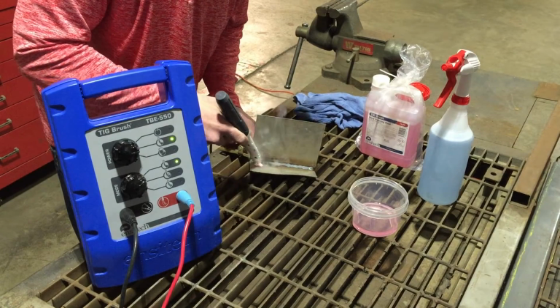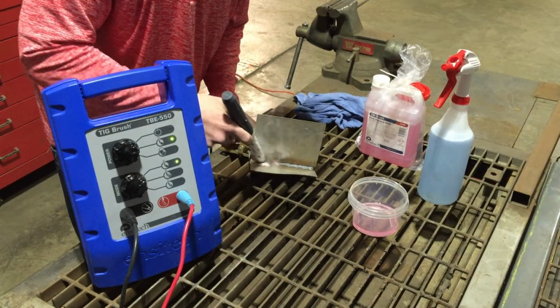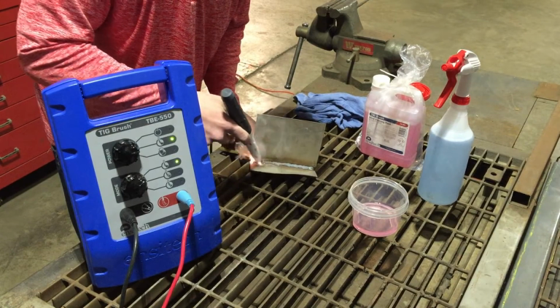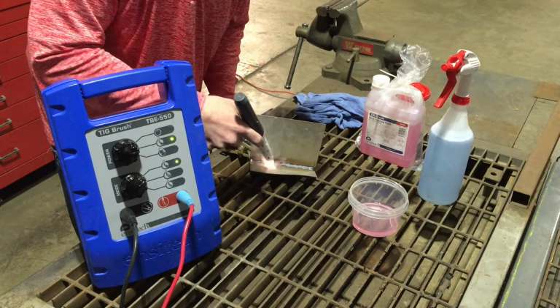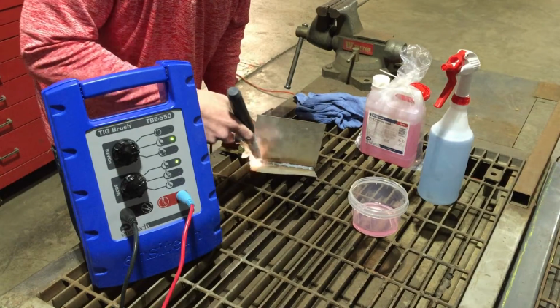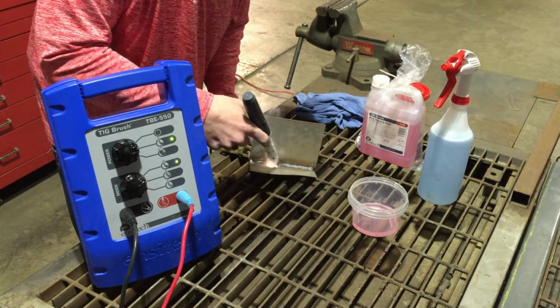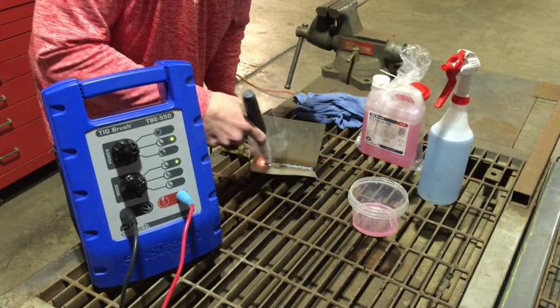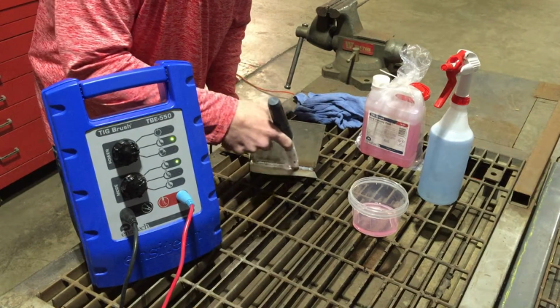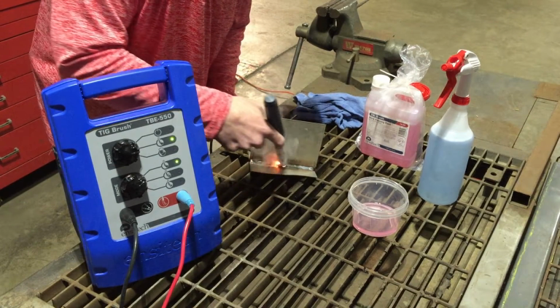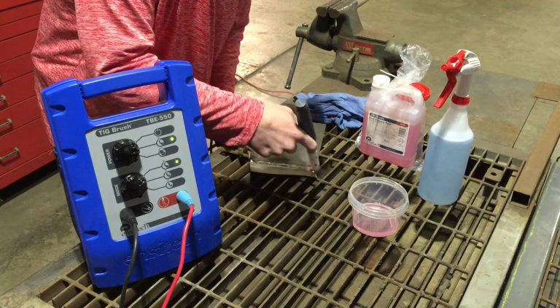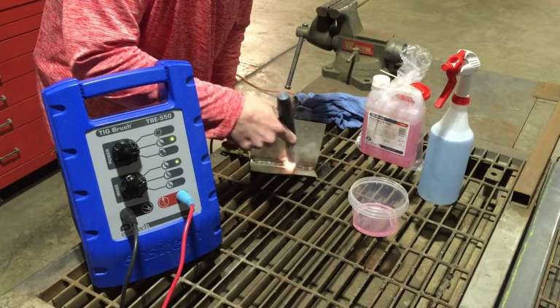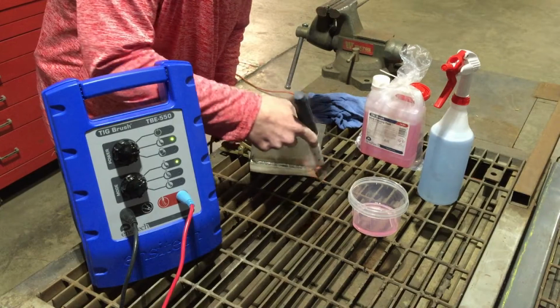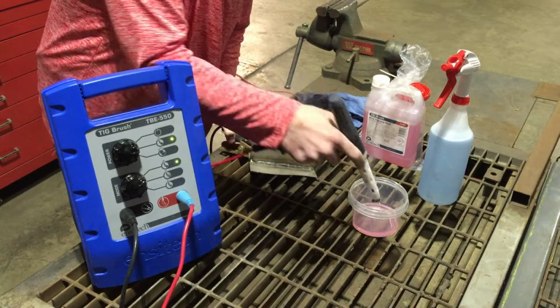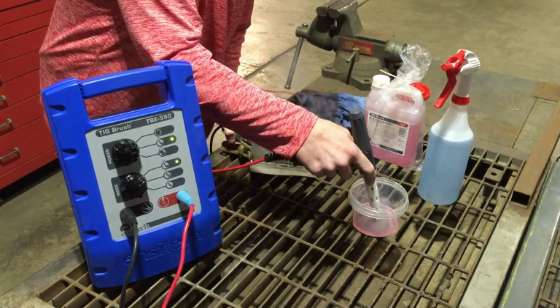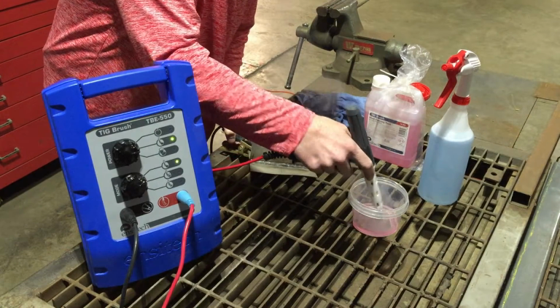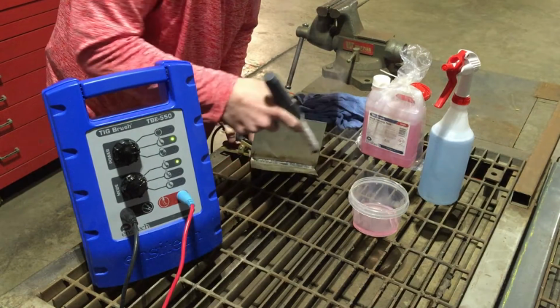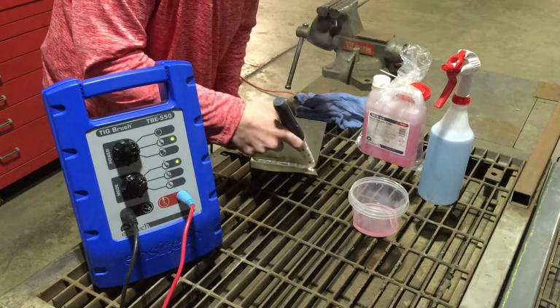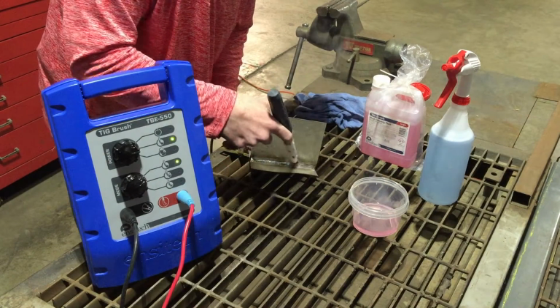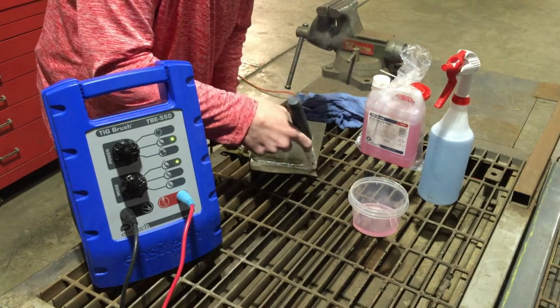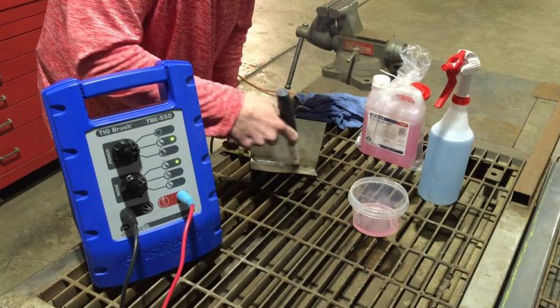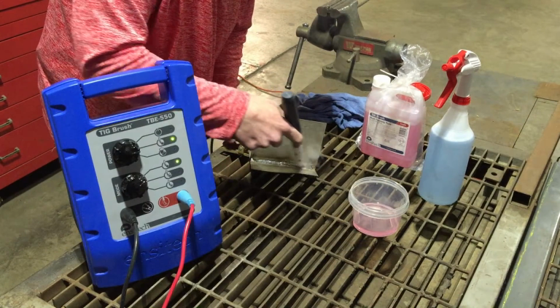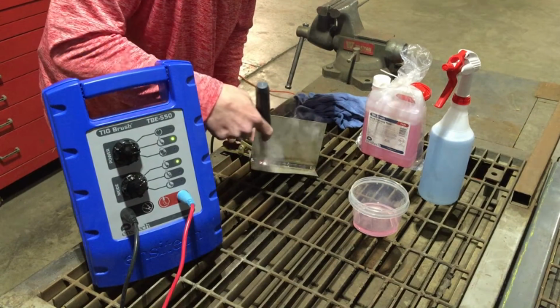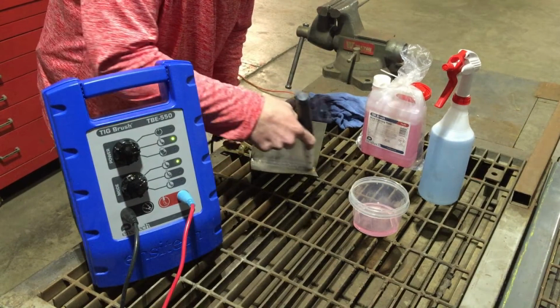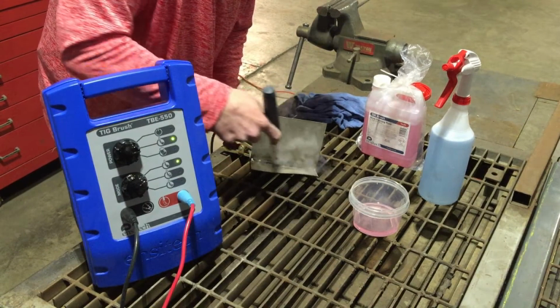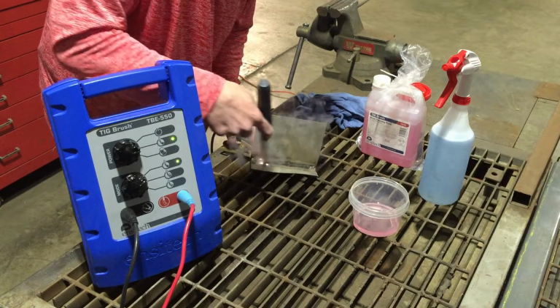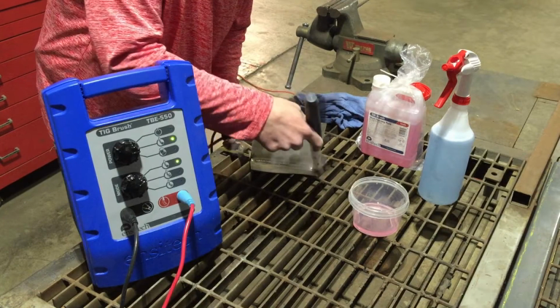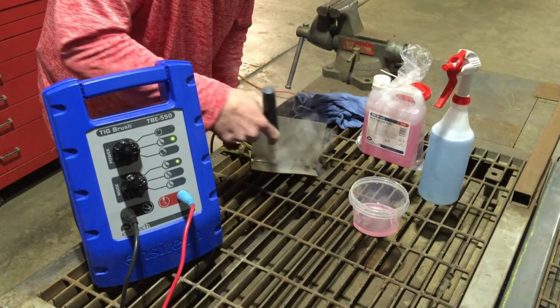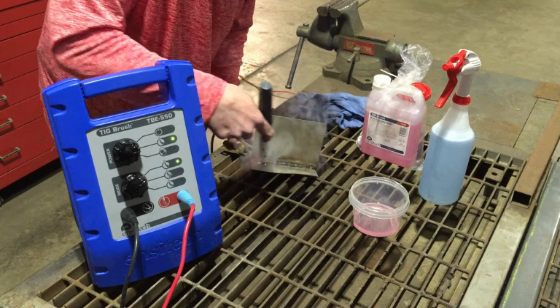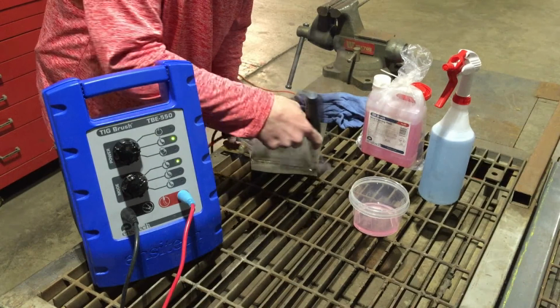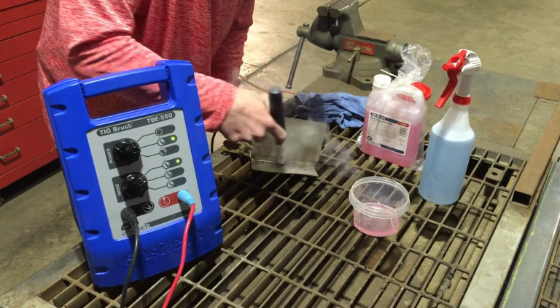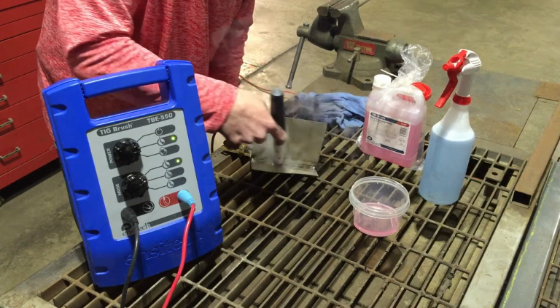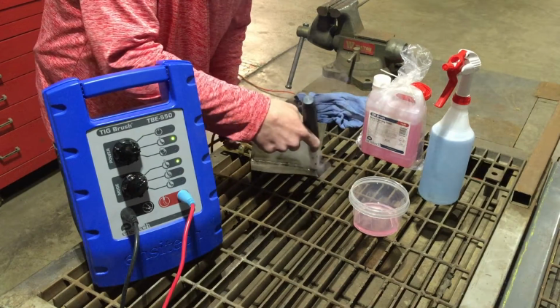This is an electrochemical process that uses electricity — roughly 18 volts, 60 to 80 amps. So it's not dangerous; you're not going to get electrocuted or anything.